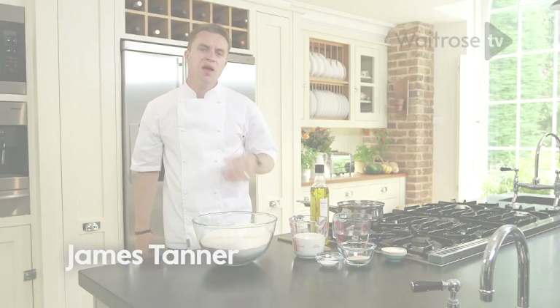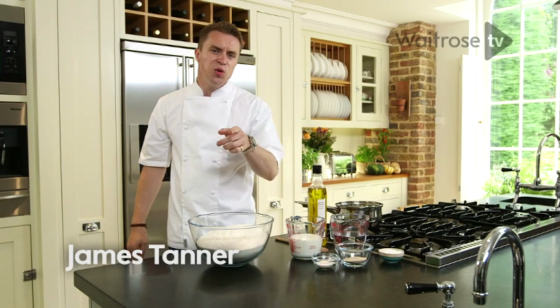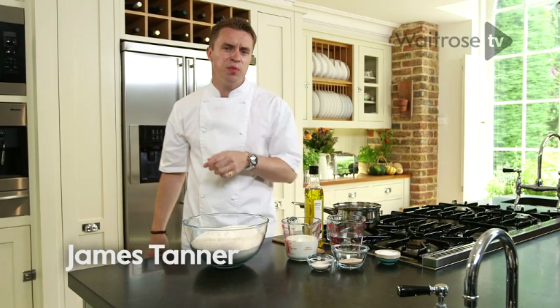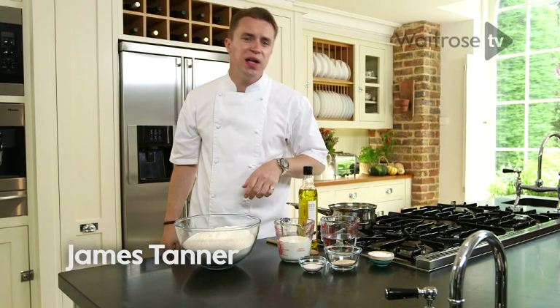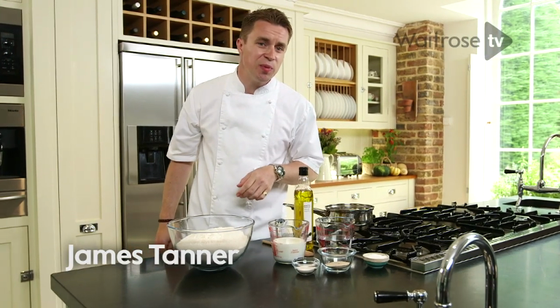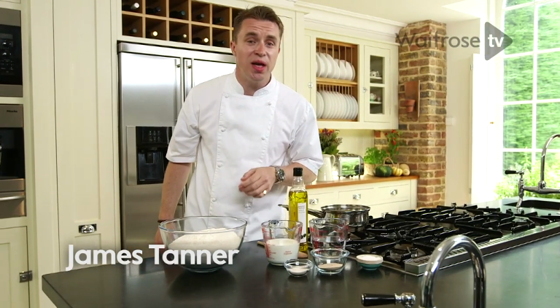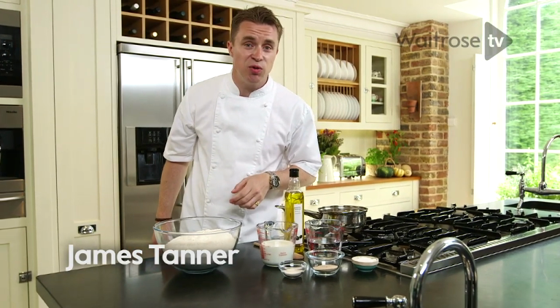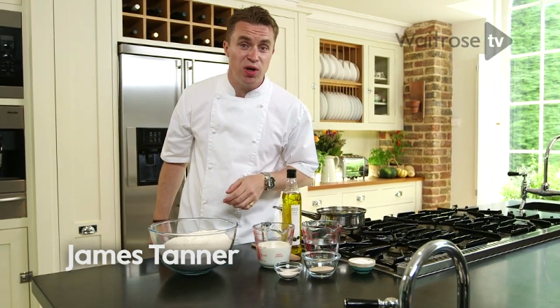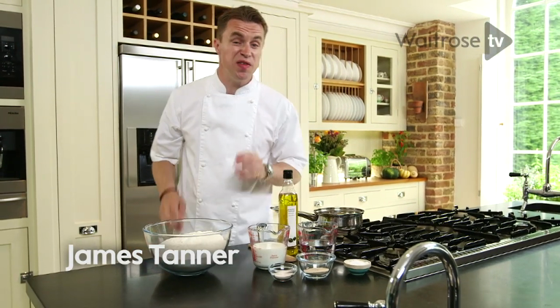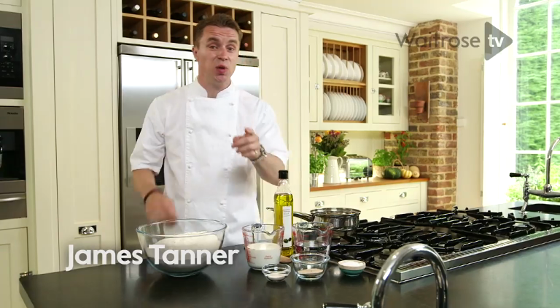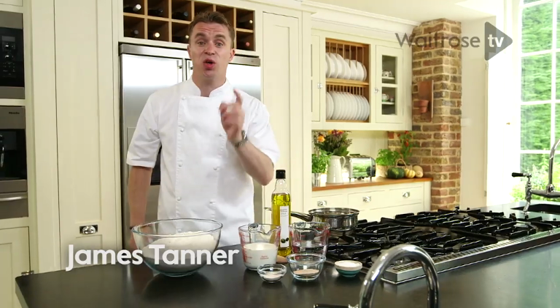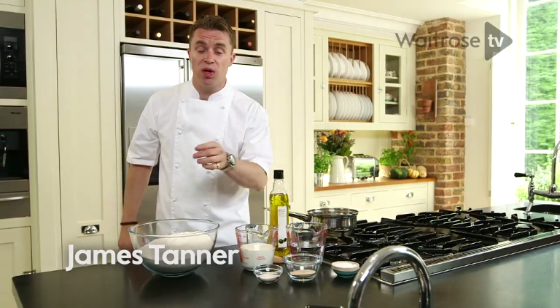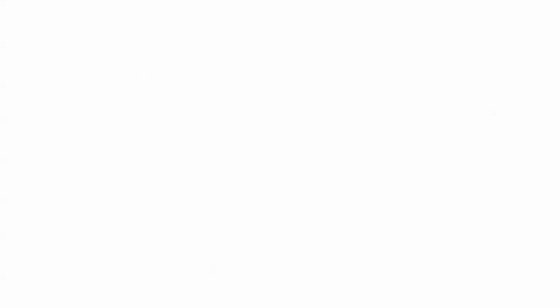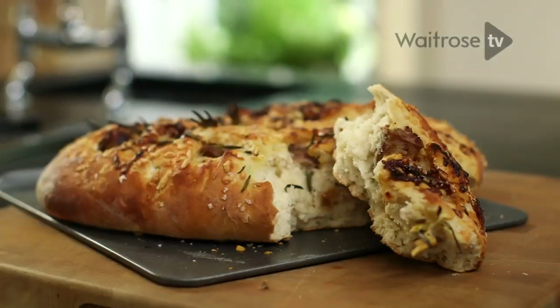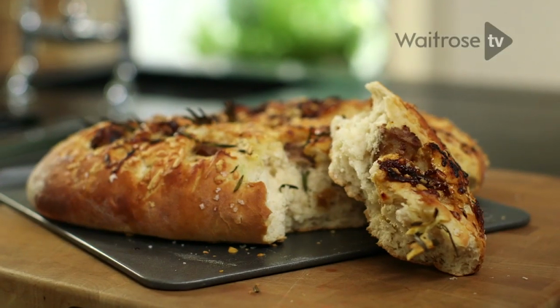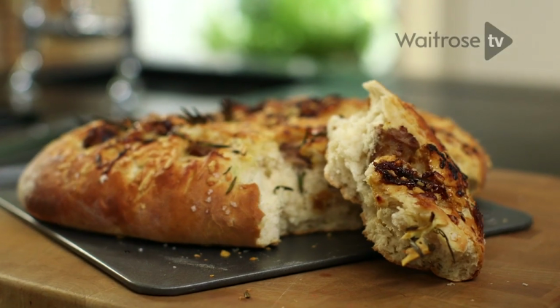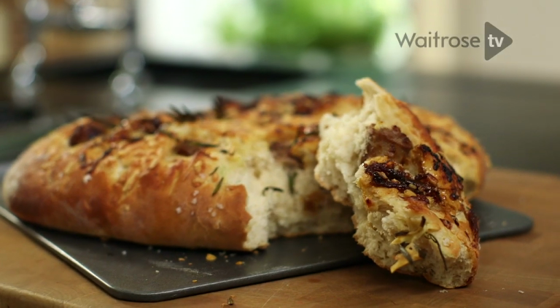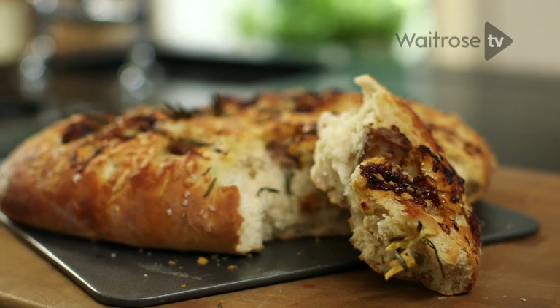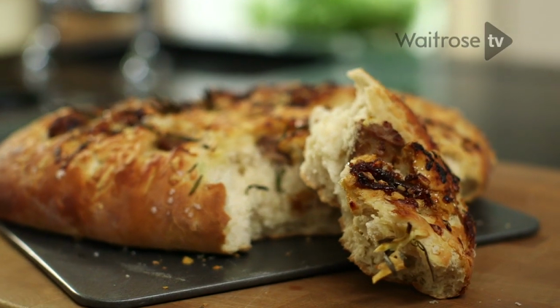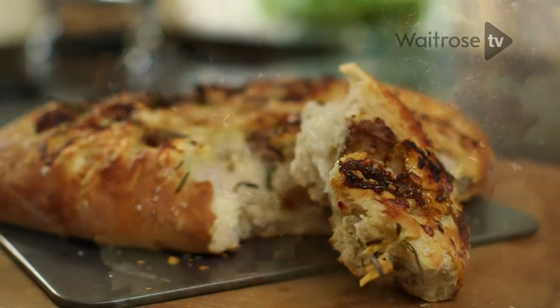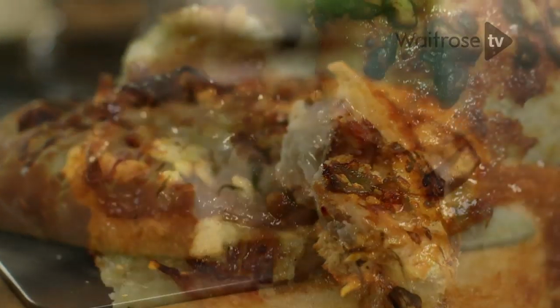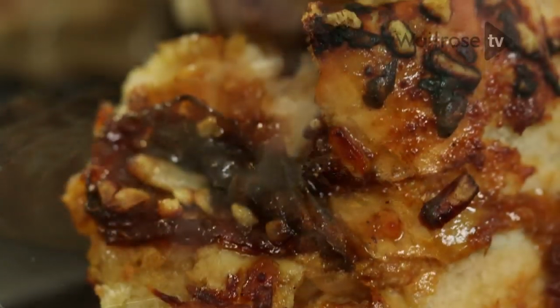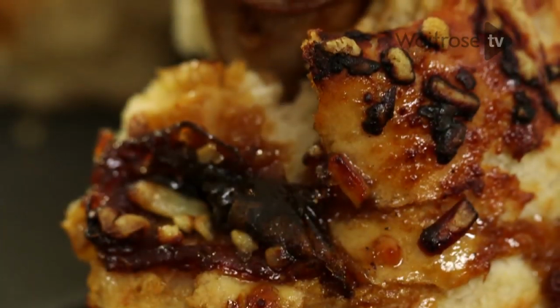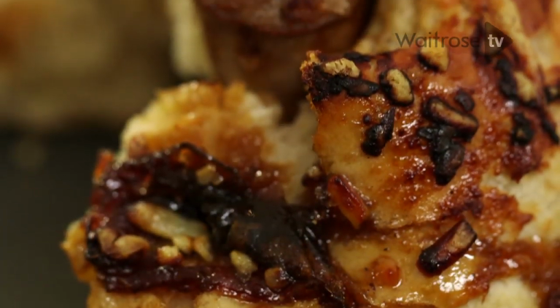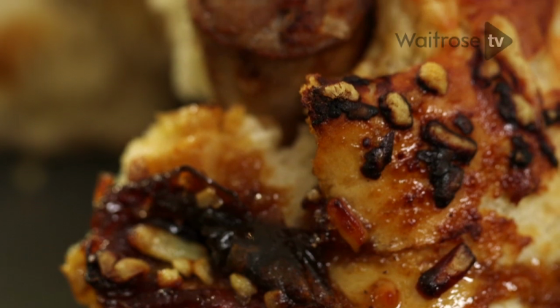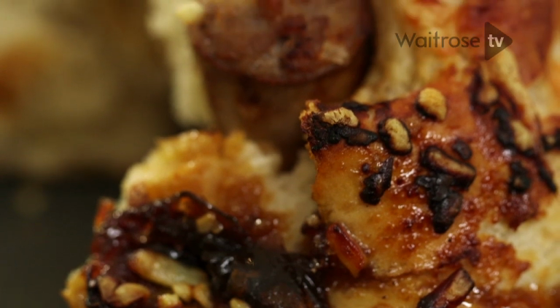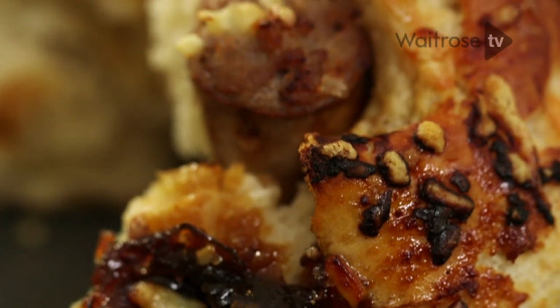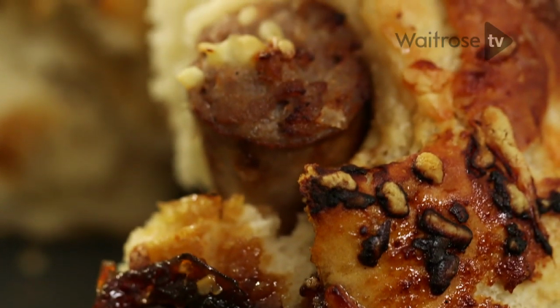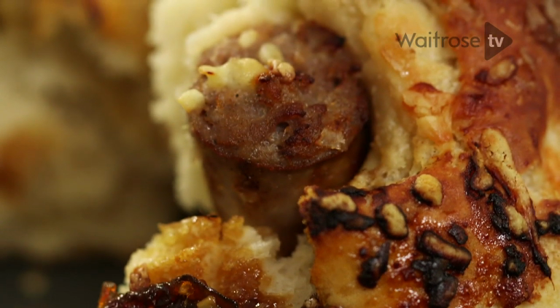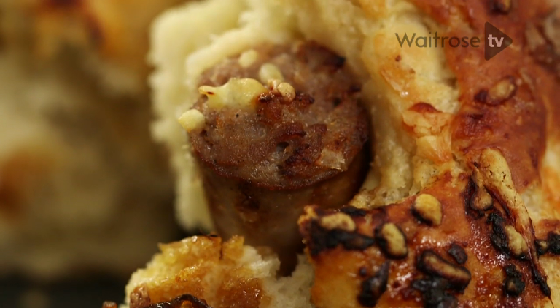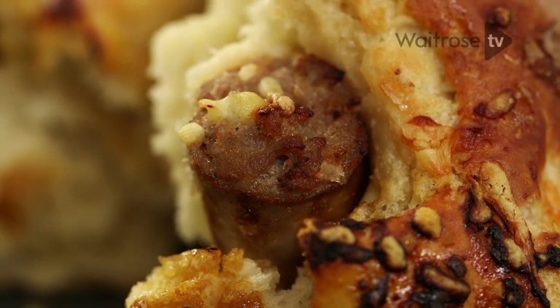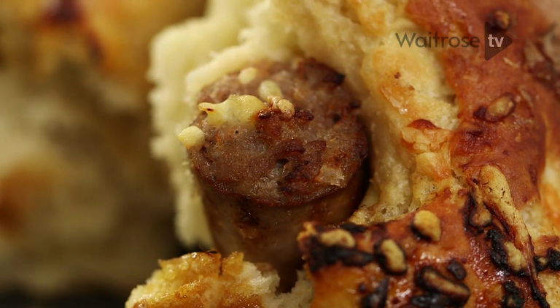There's always something pleasing about making your own bread, and this one is a corker. This is my sausage and cheese loaf — perfect for cold winter nights. Why not bonfire night? It's a meal in one.